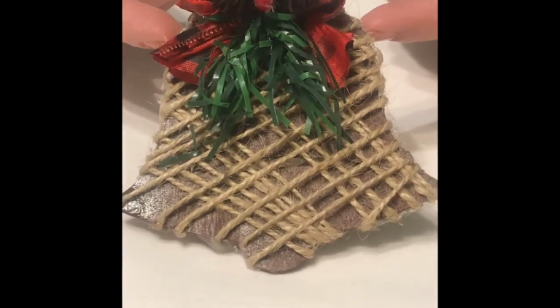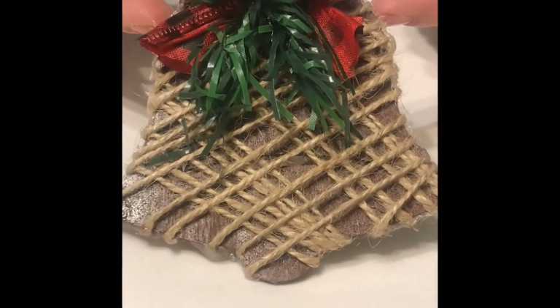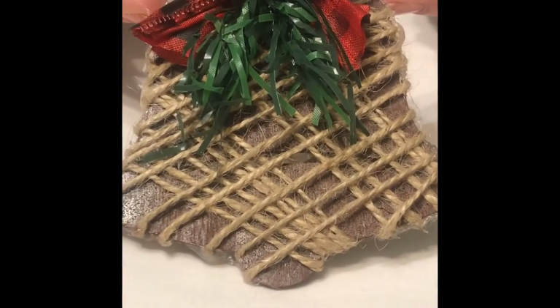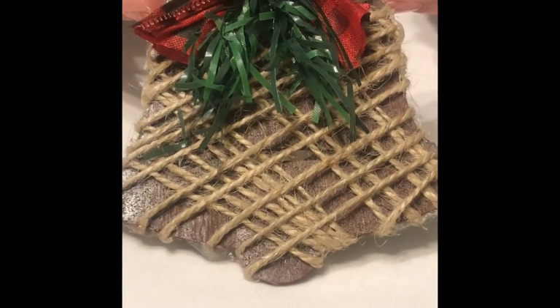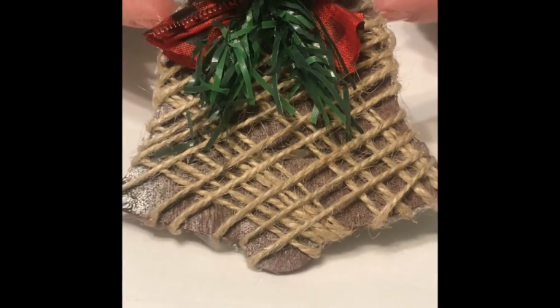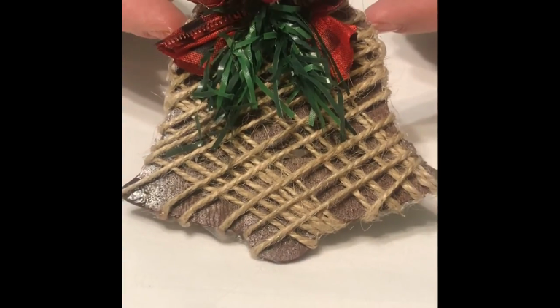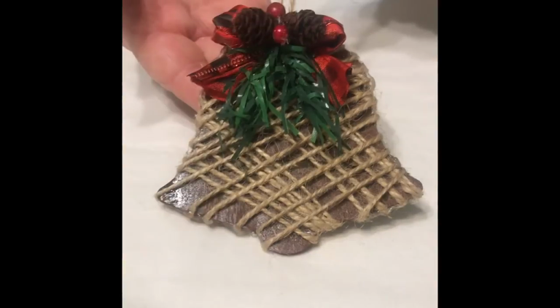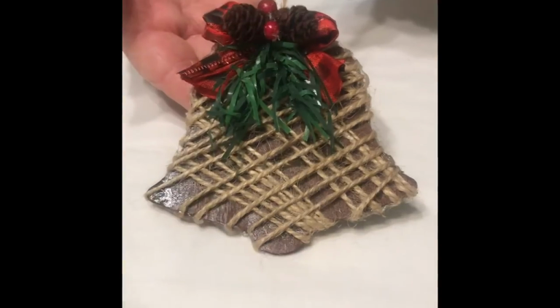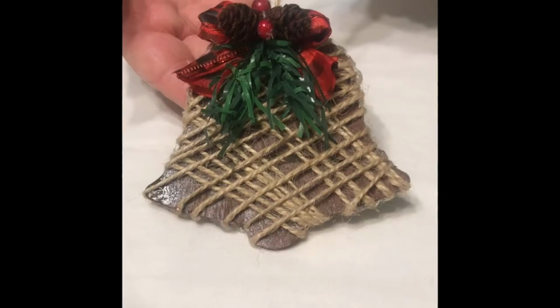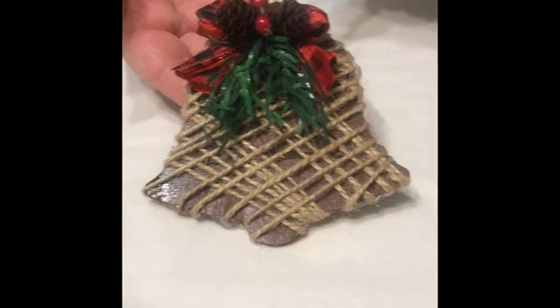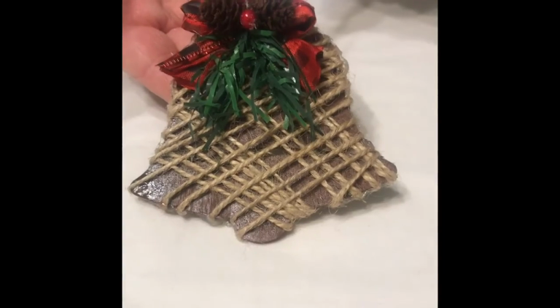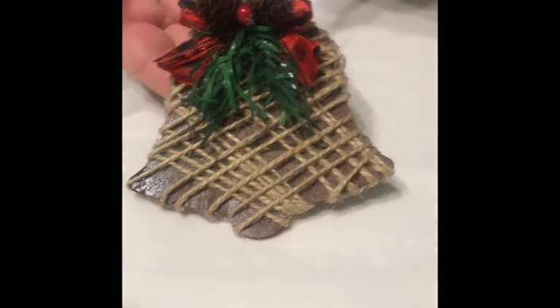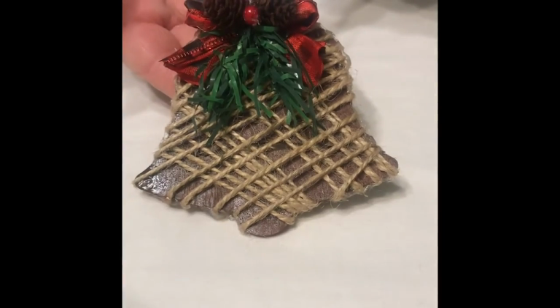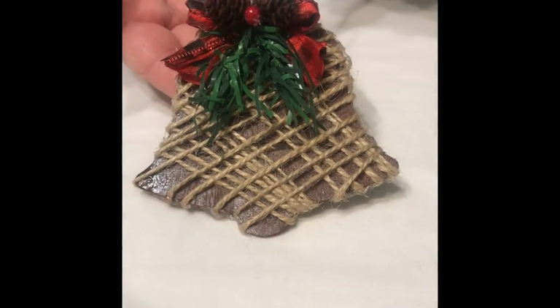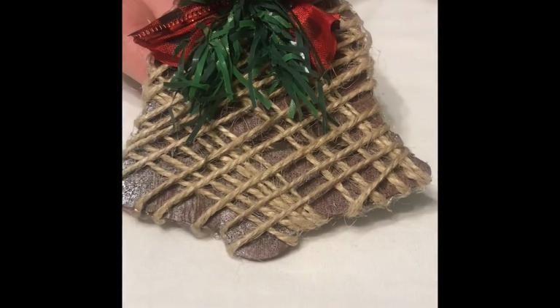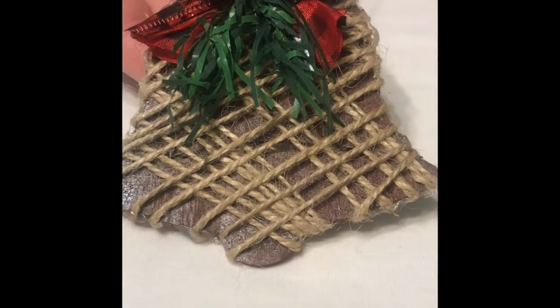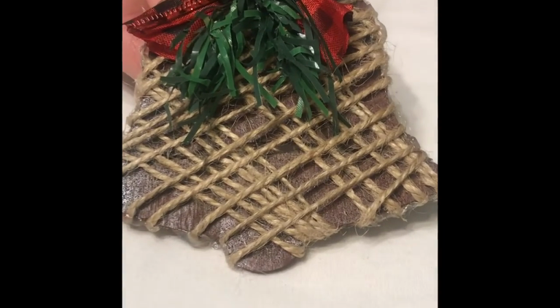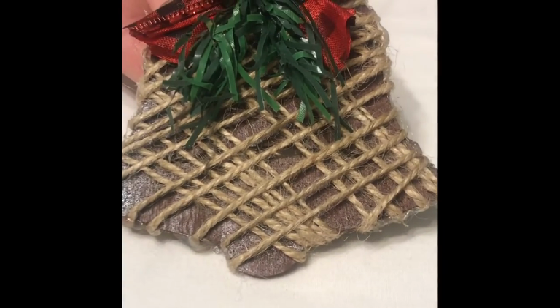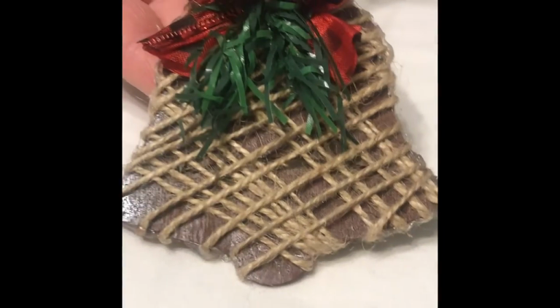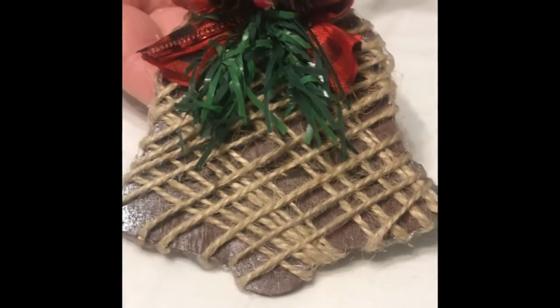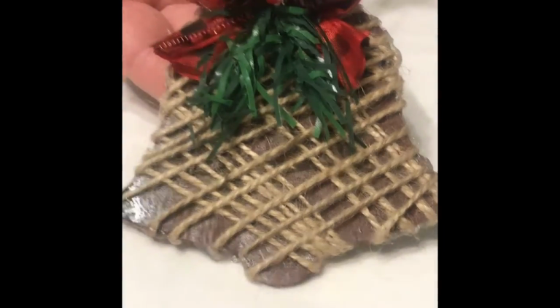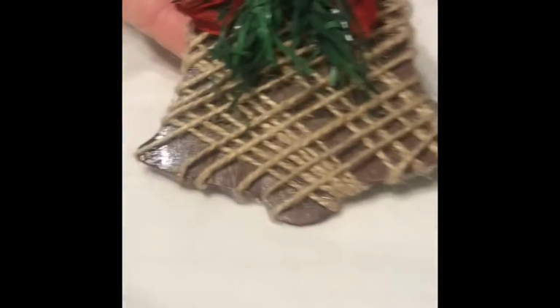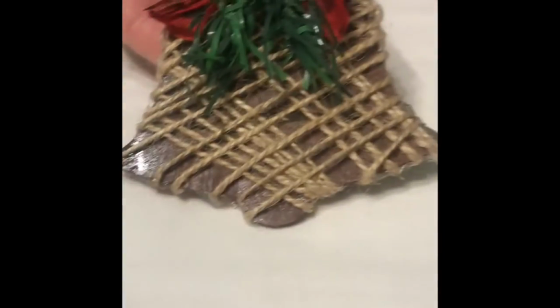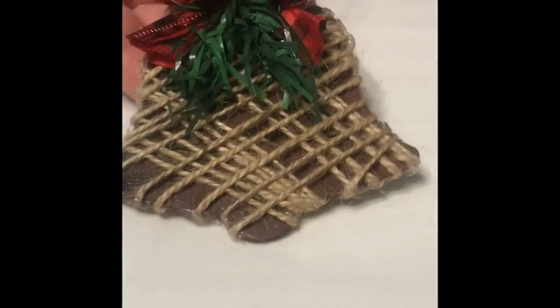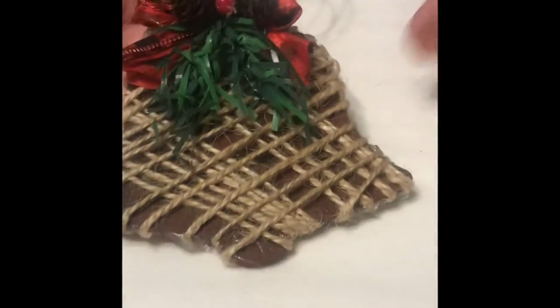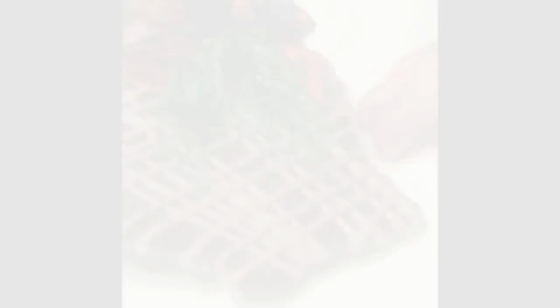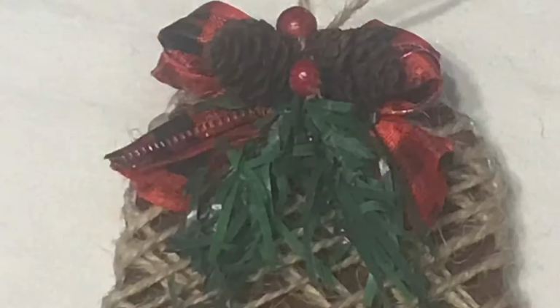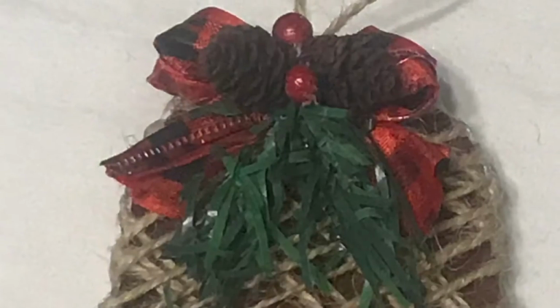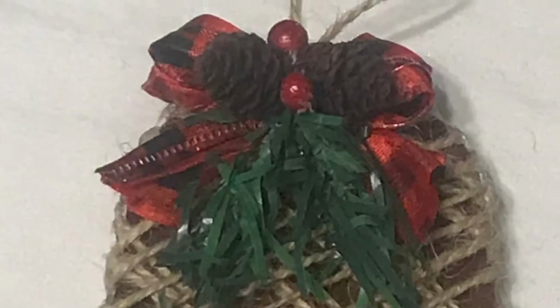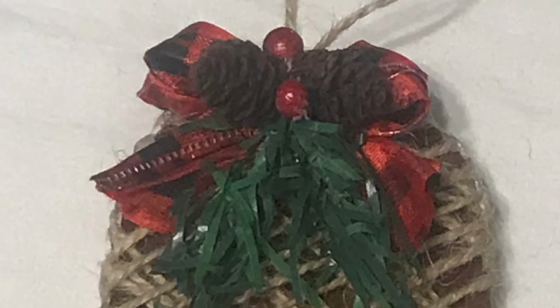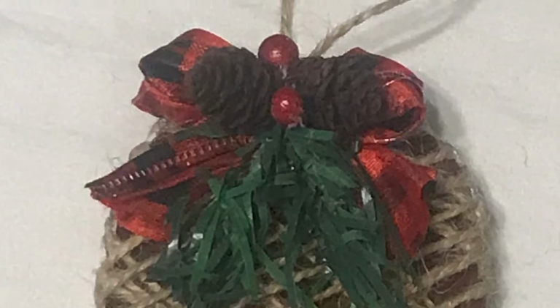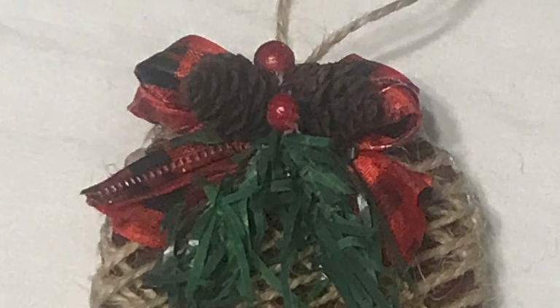Then I took a cute little bow, two little pieces of garland, two pine cones, and two little holly berries I purchased from the Dollar Tree and glued onto my ornament.